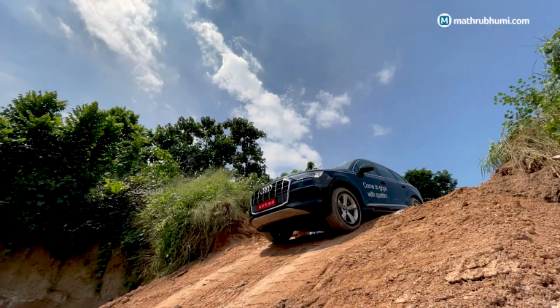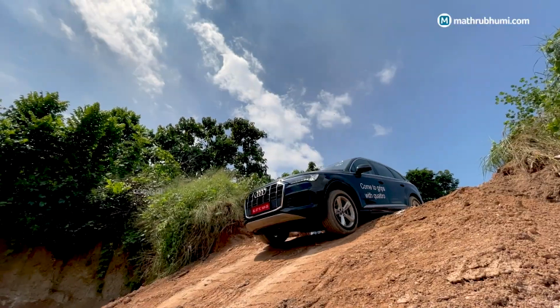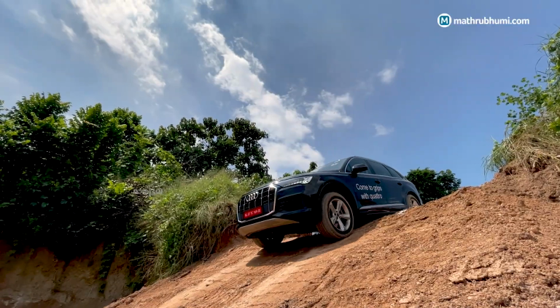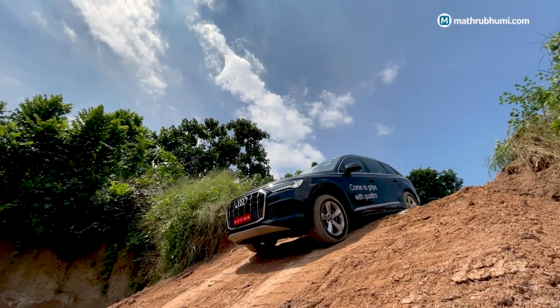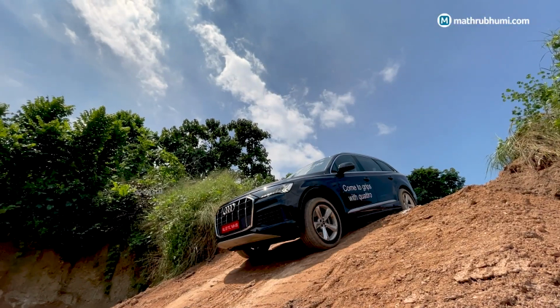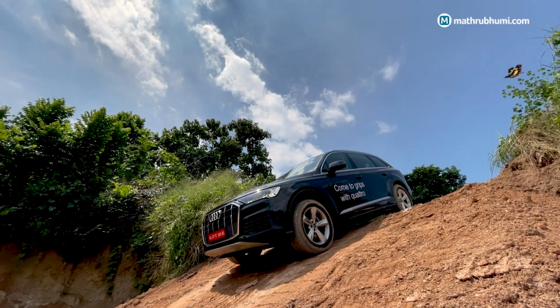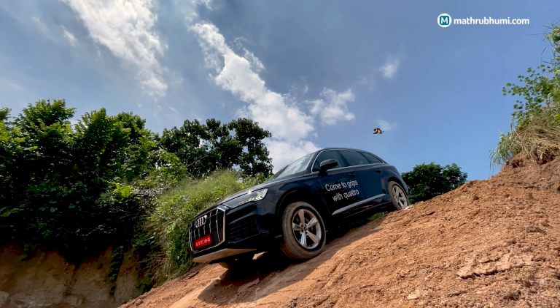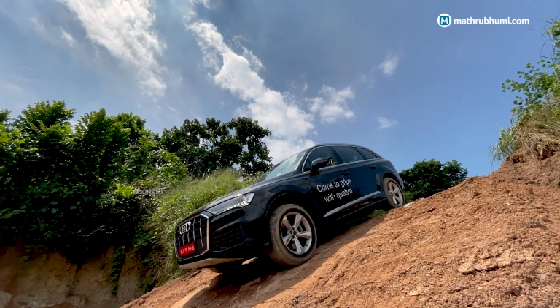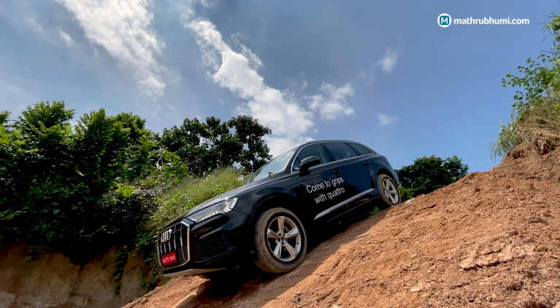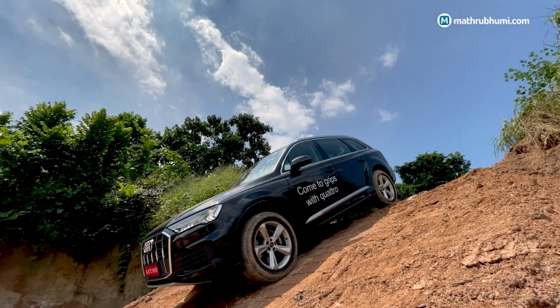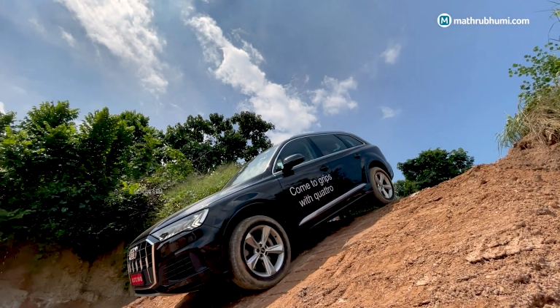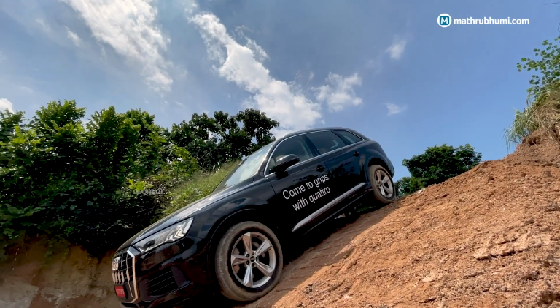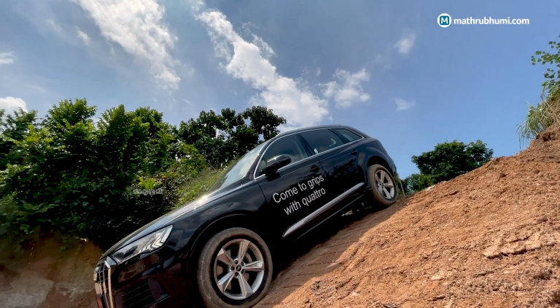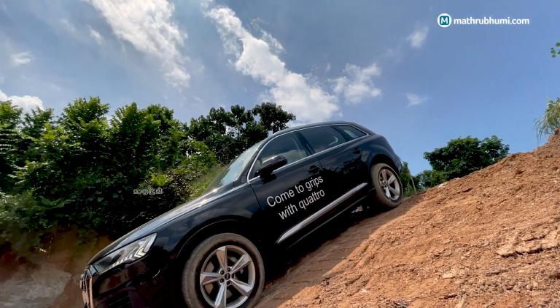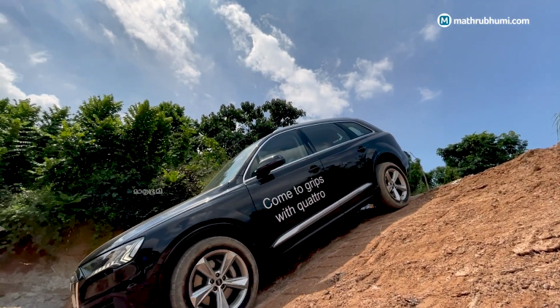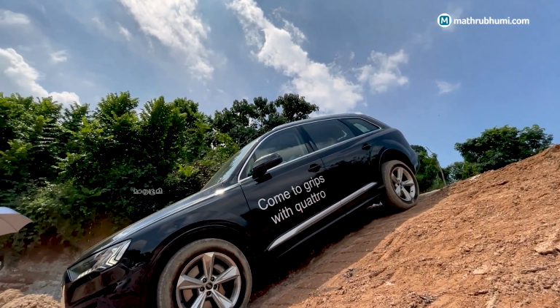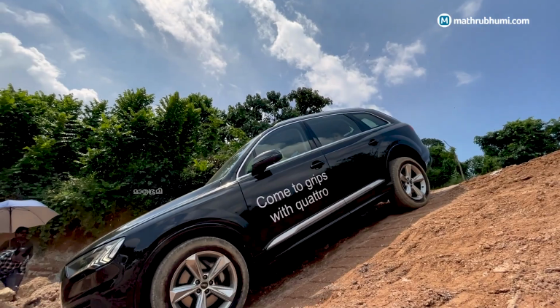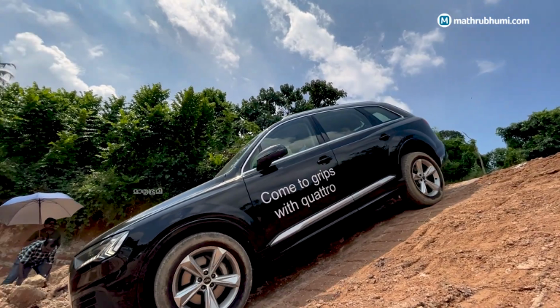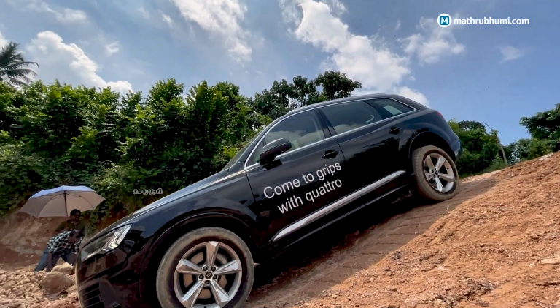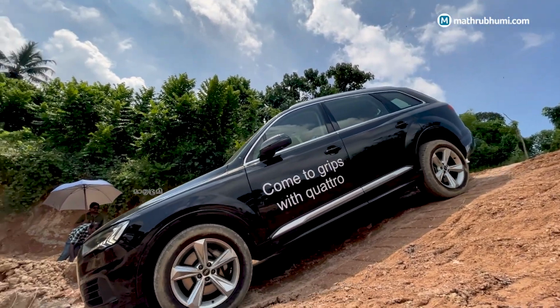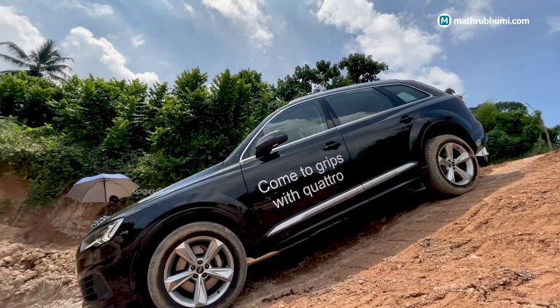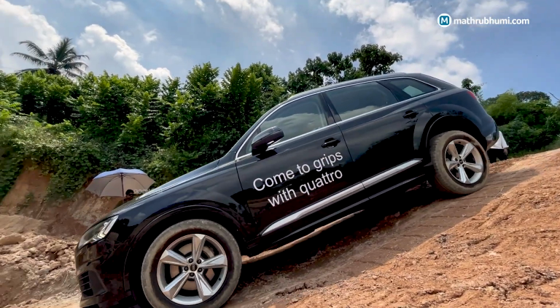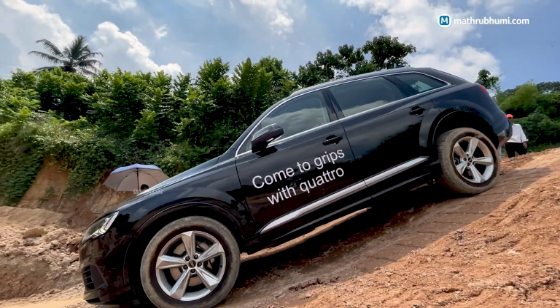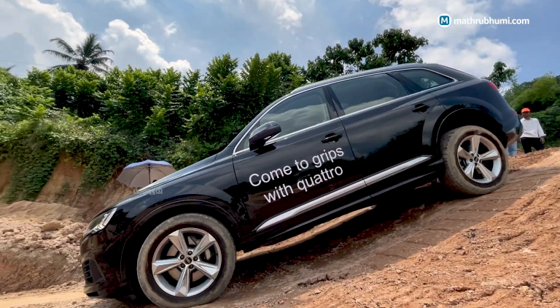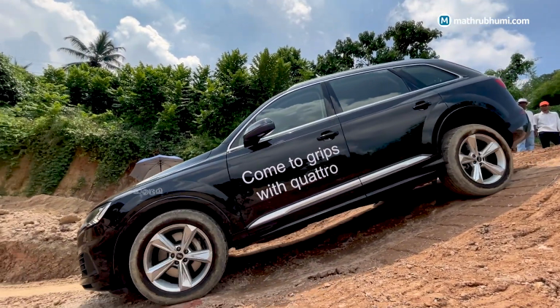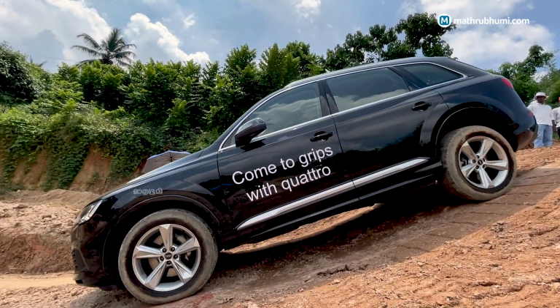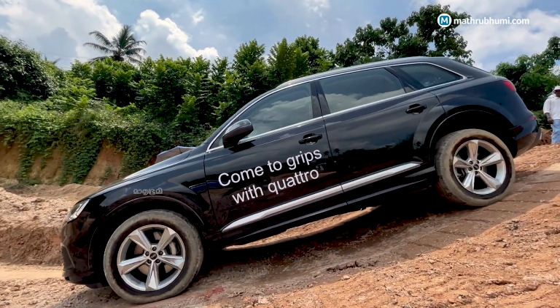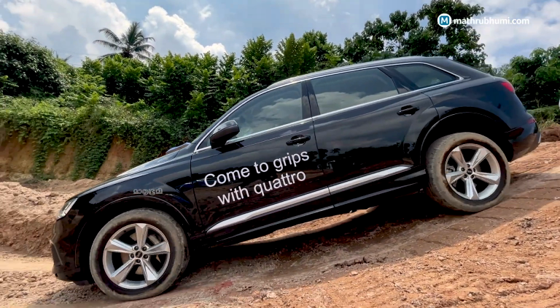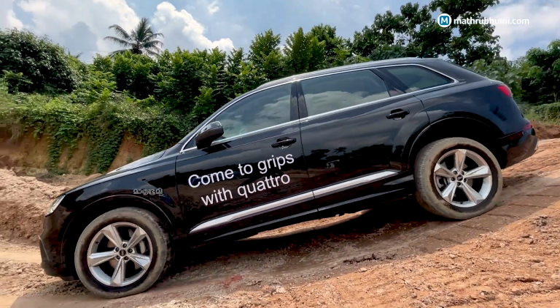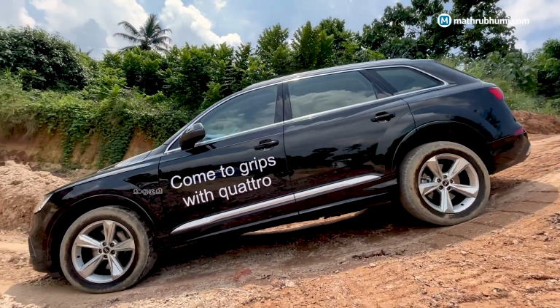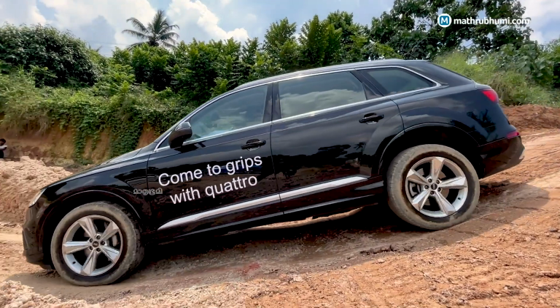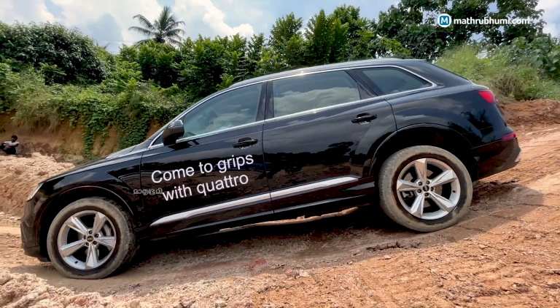The next activity is Axle Twister. Axle articulation is the opposite of this. Again, ground clearance is showcased as a new technology feature here.